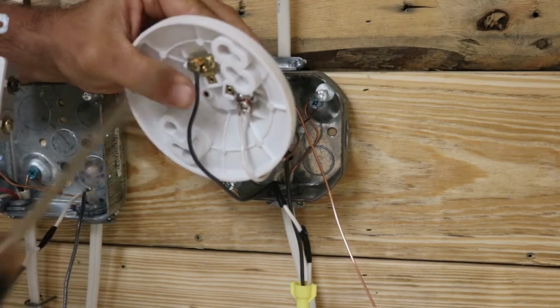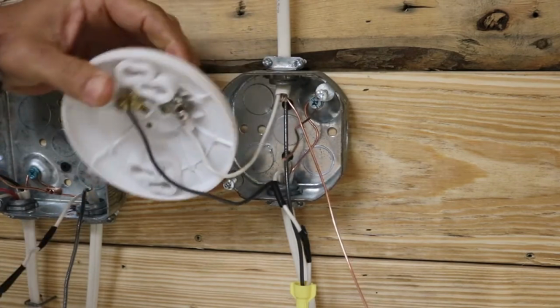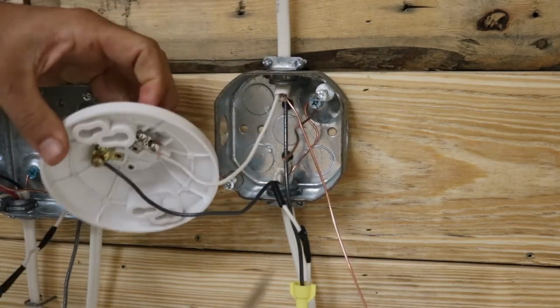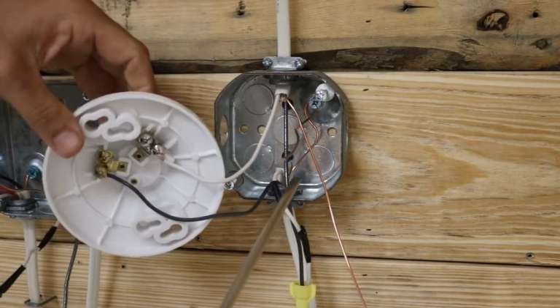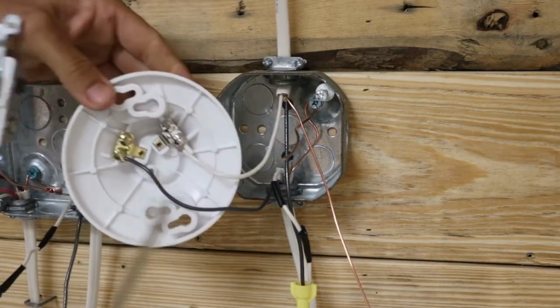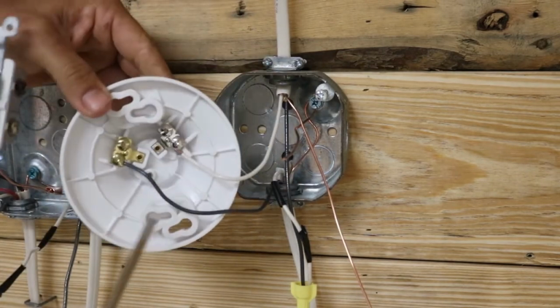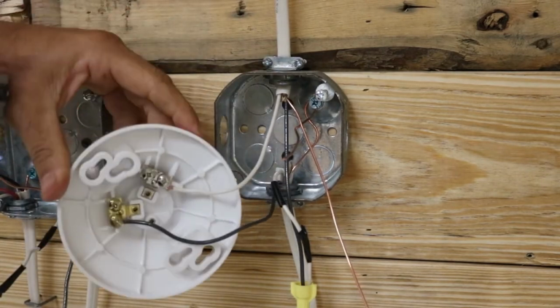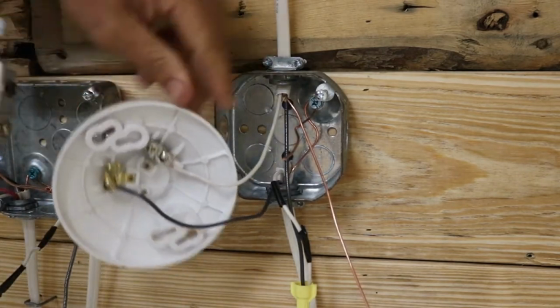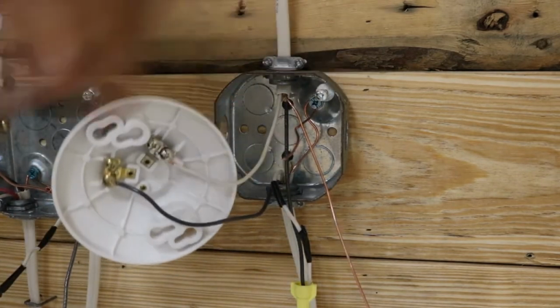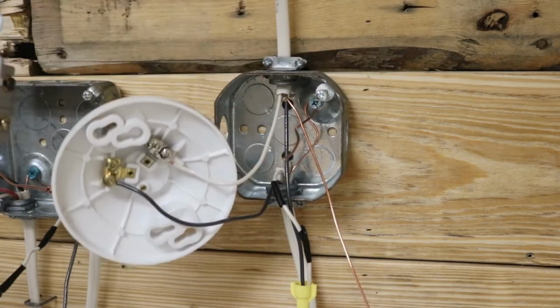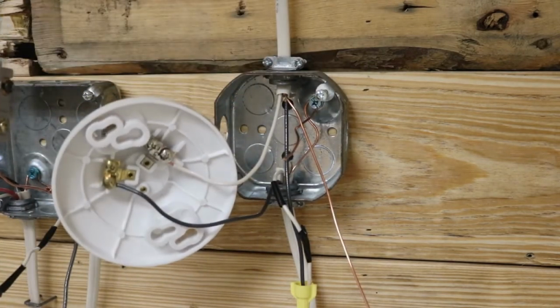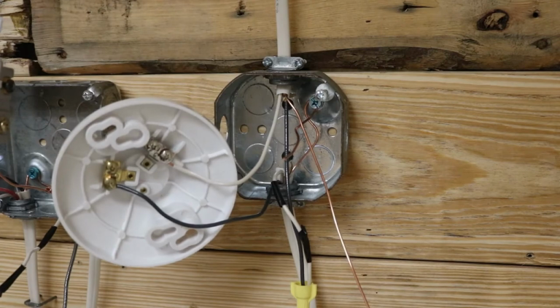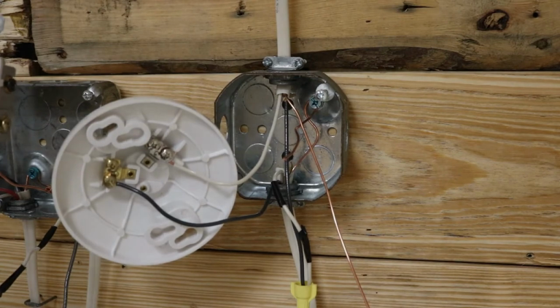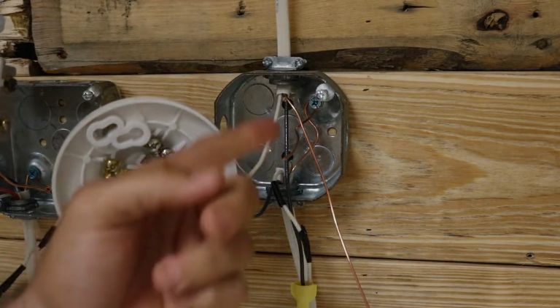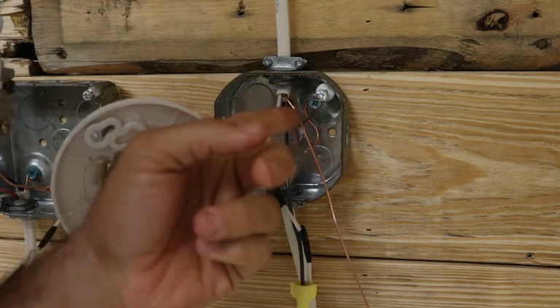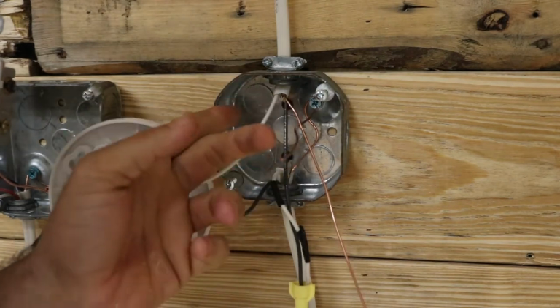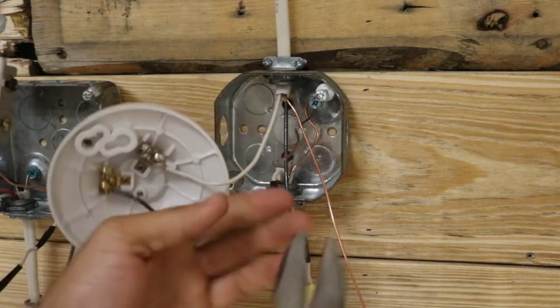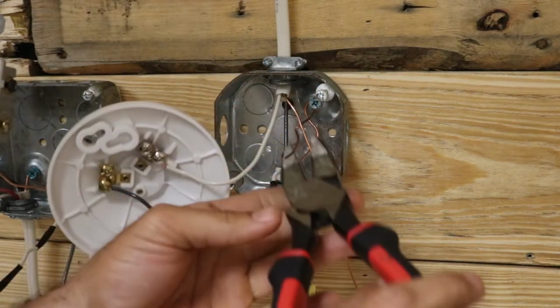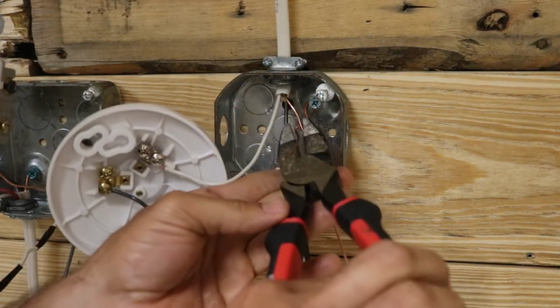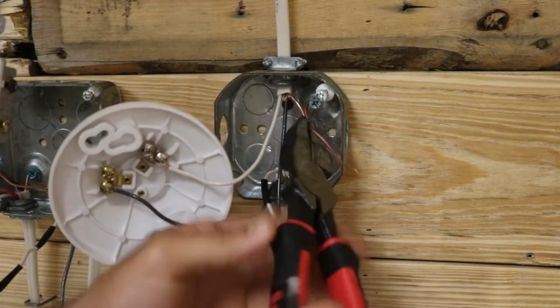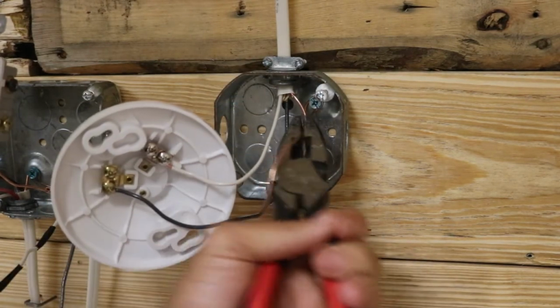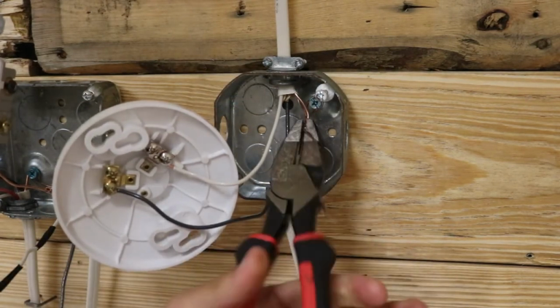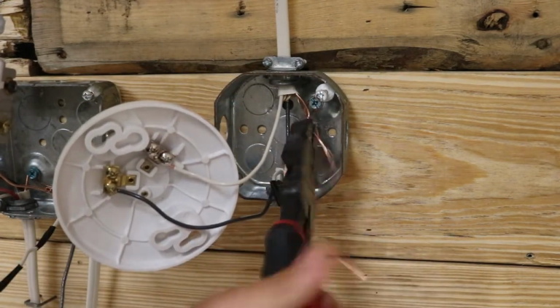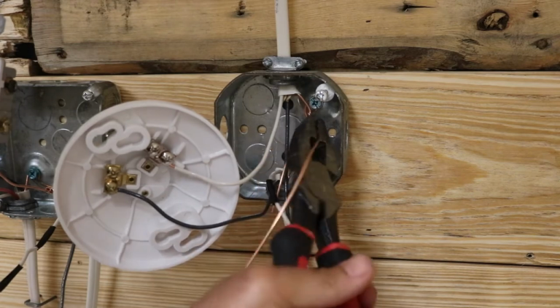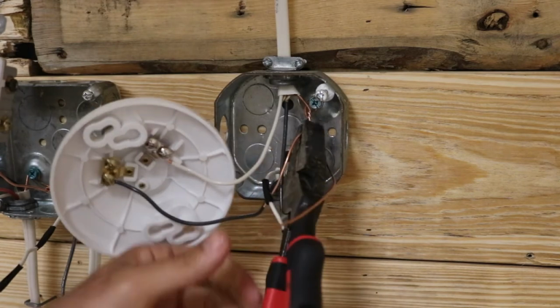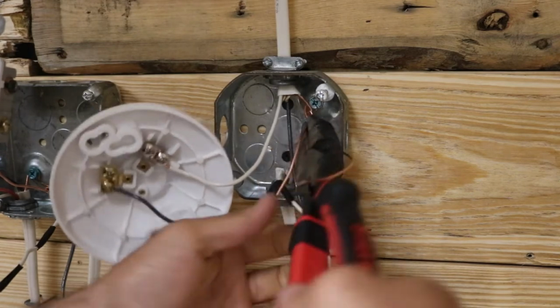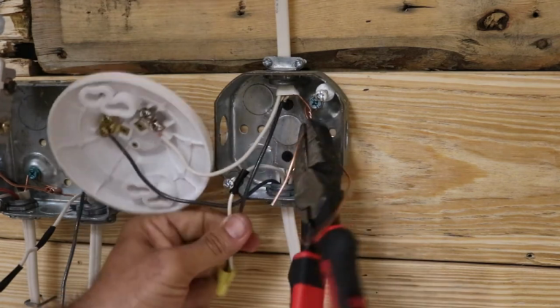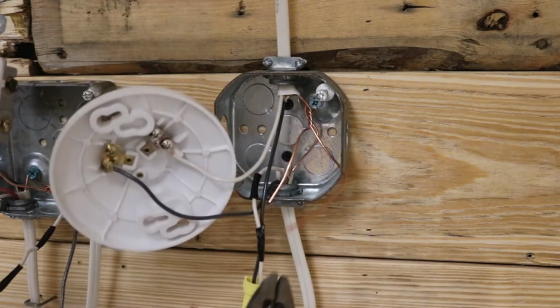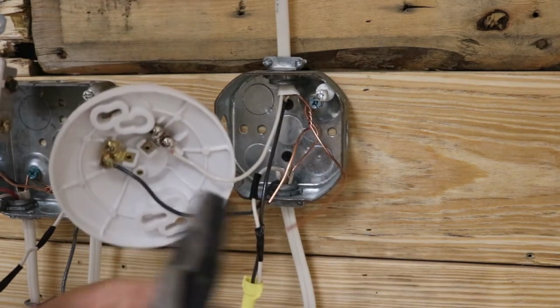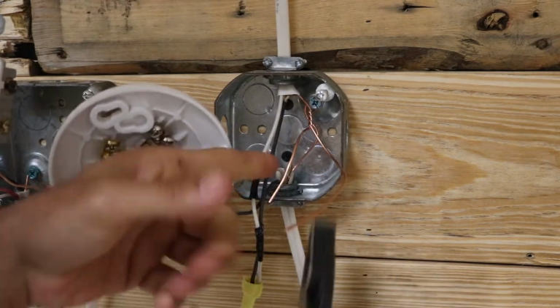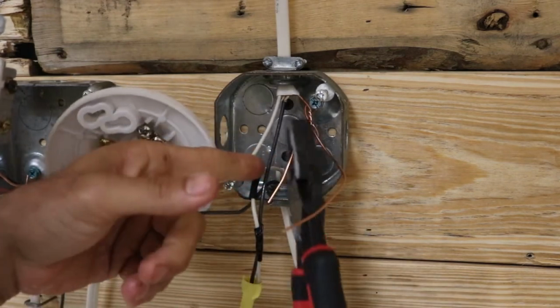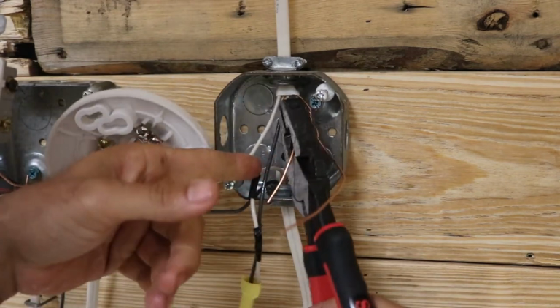Finally, we have our grounds. This is a plastic light so you don't need a ground connection to the fixture — just run your ground wire to the ground screw, twist the two grounds together, and put a ground crimp on that.